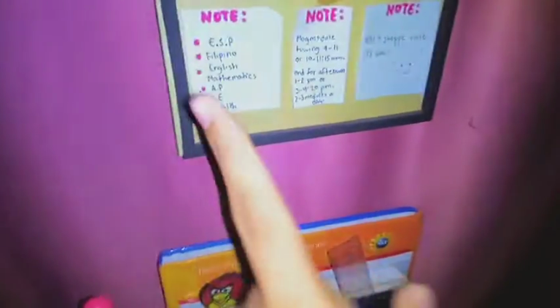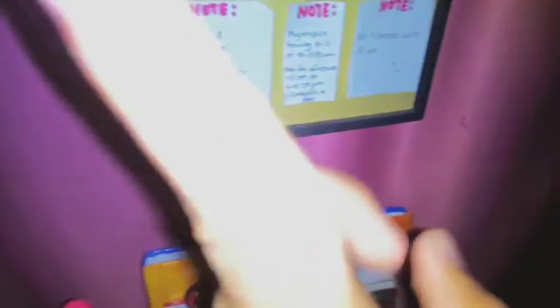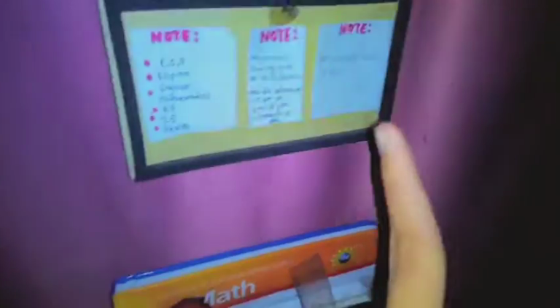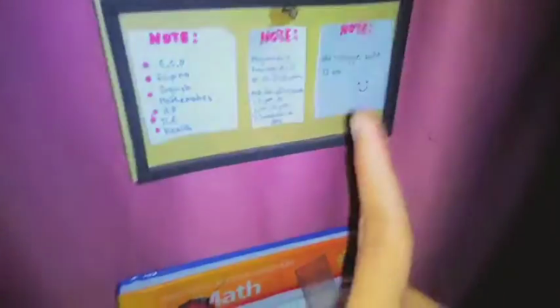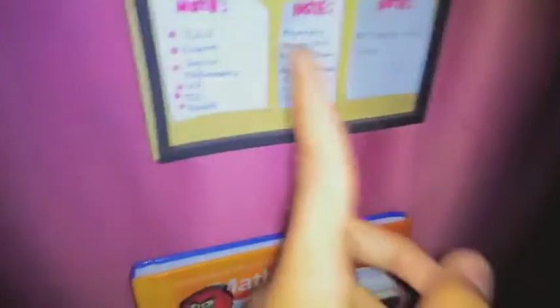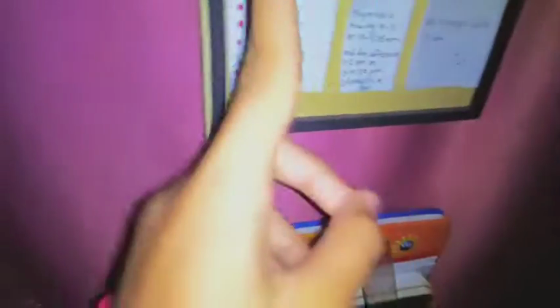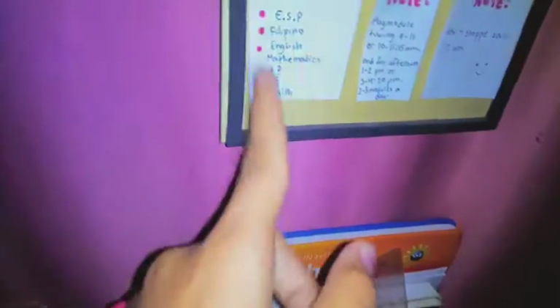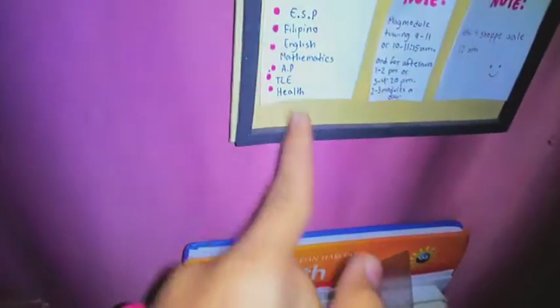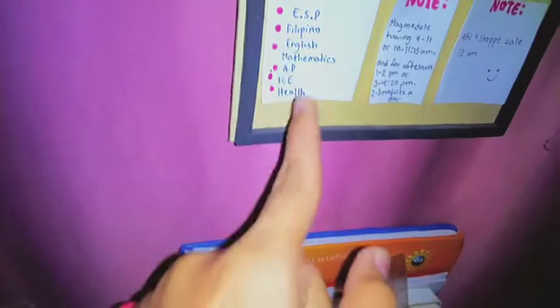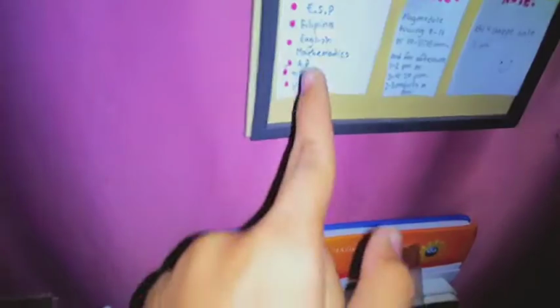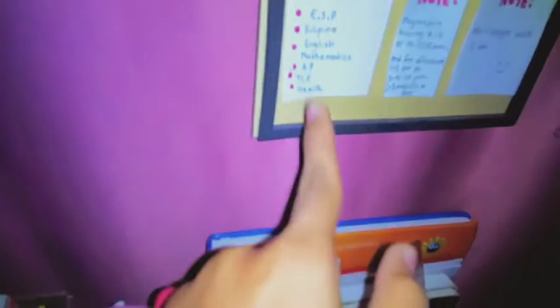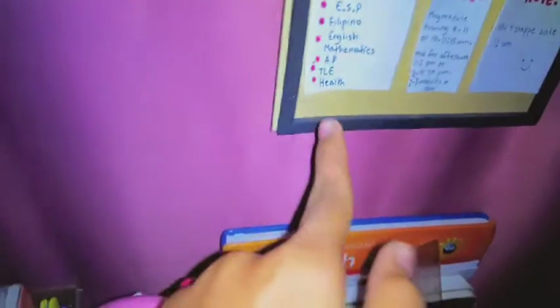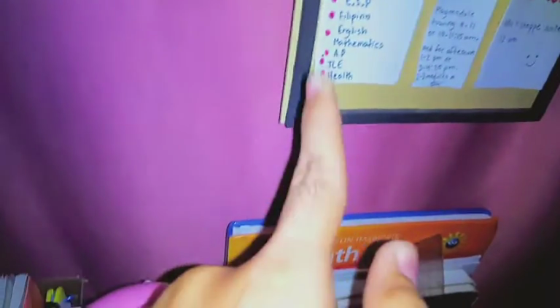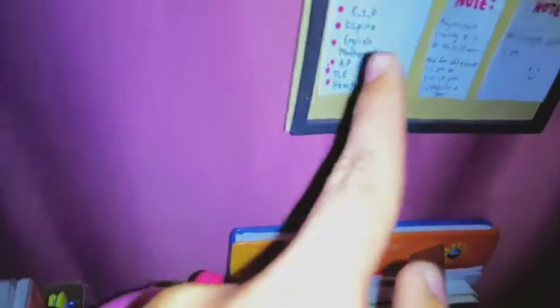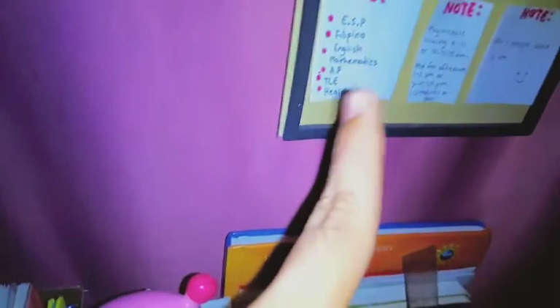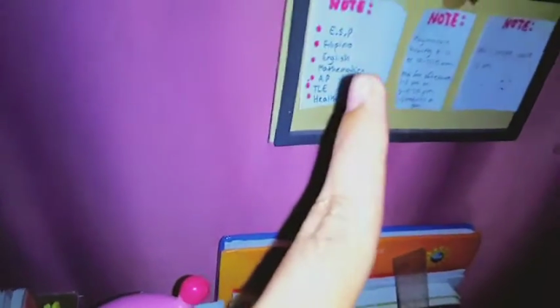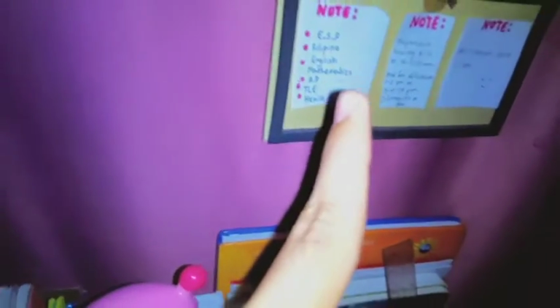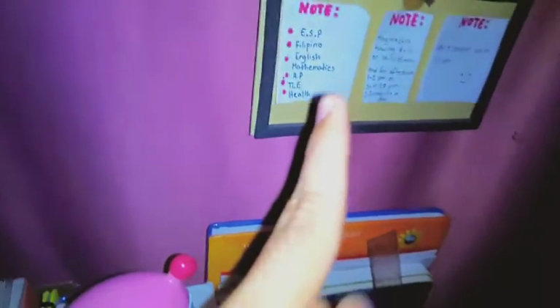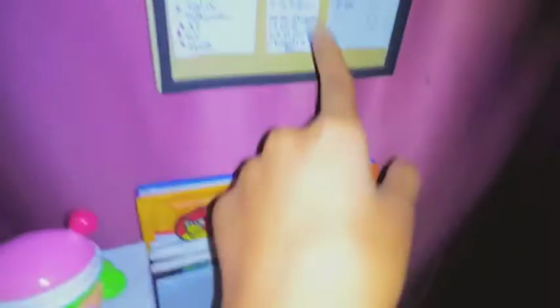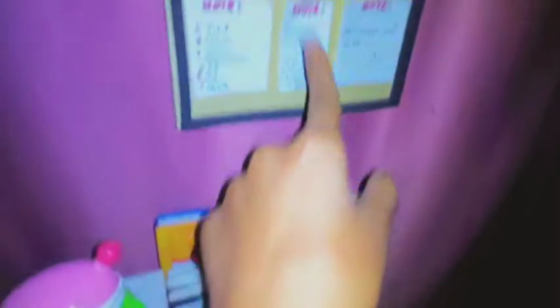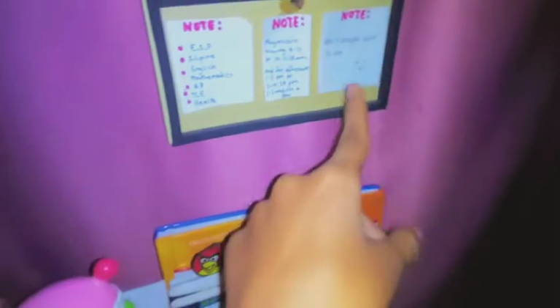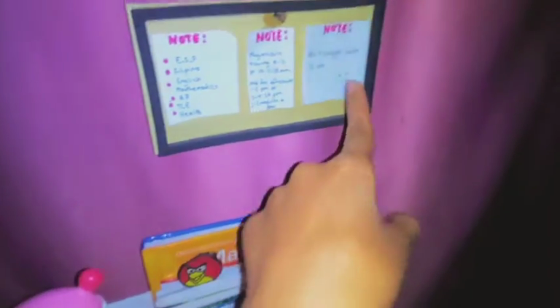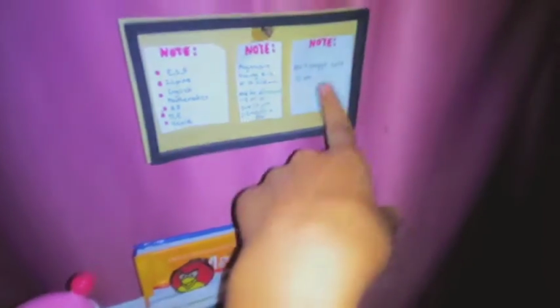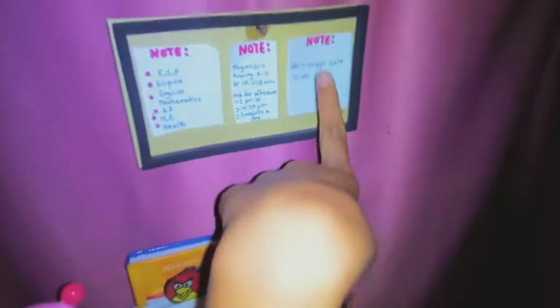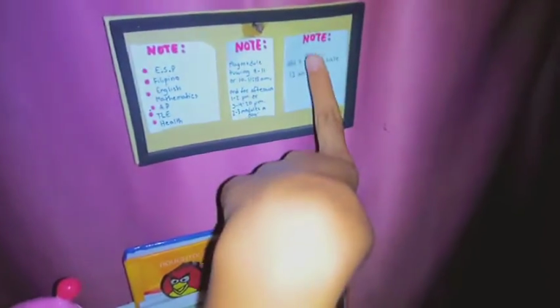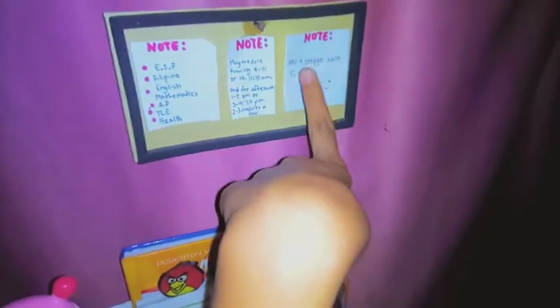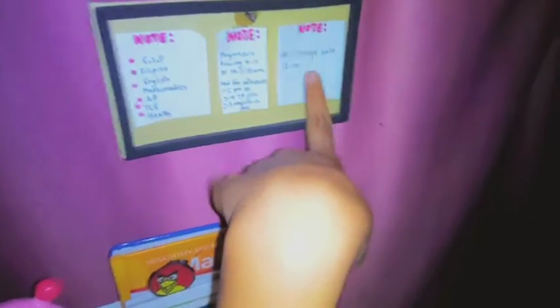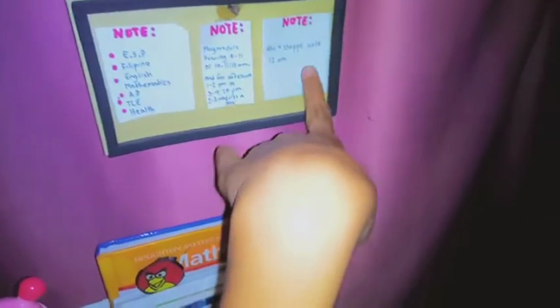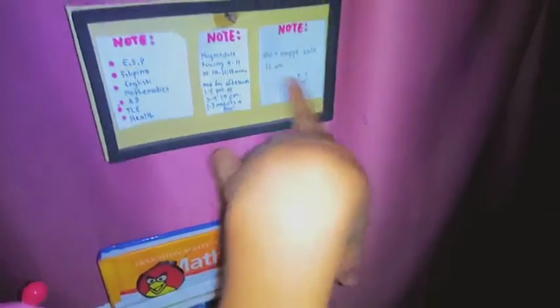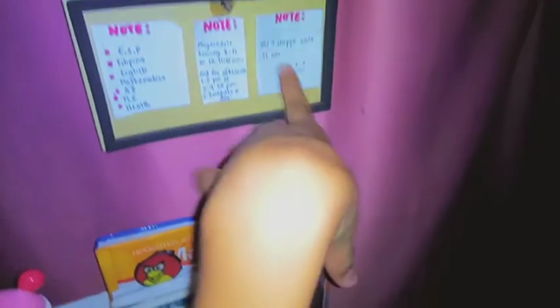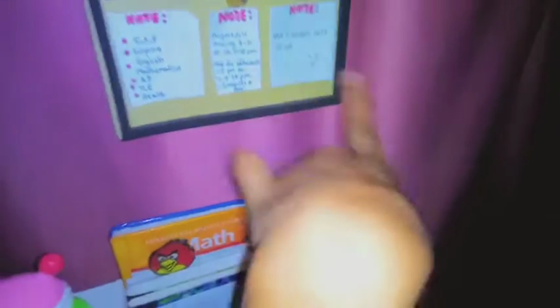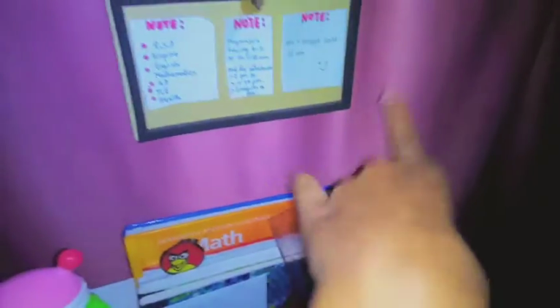Here are my reminders. That's all I've finished so far — I'm still short on mathematics. Then my schedules. And also the Shopee sale at 12am.